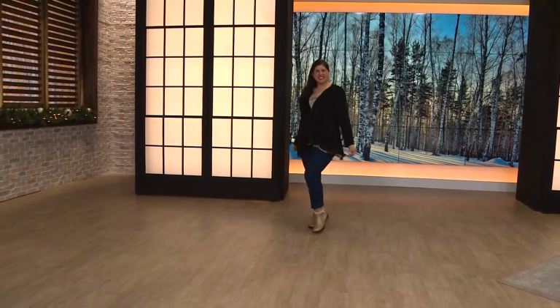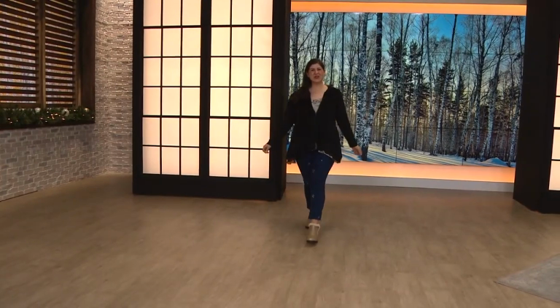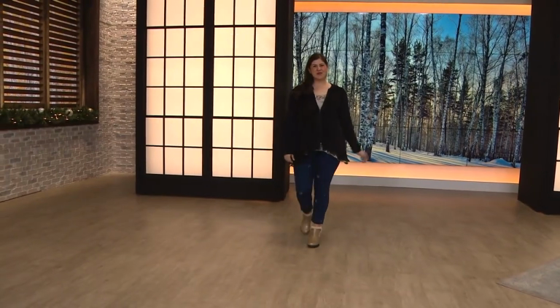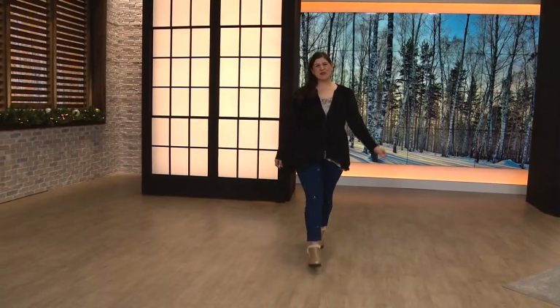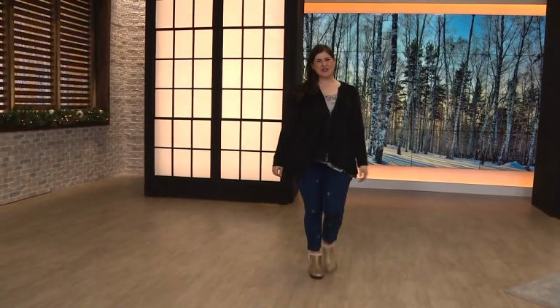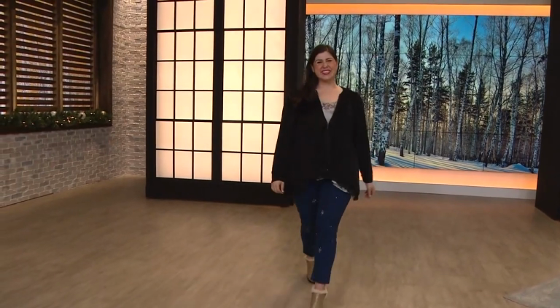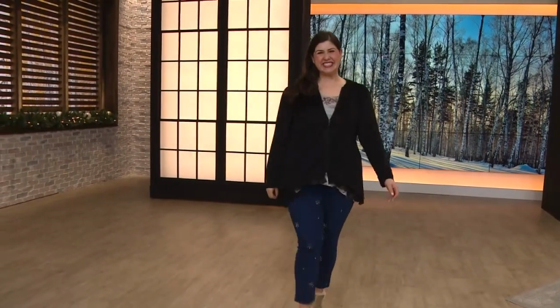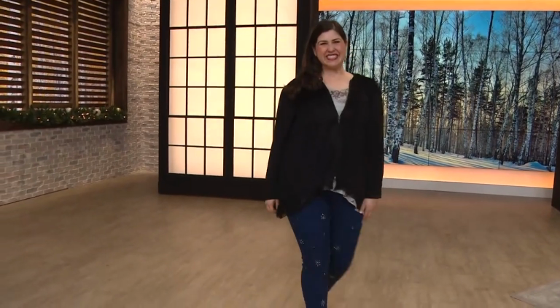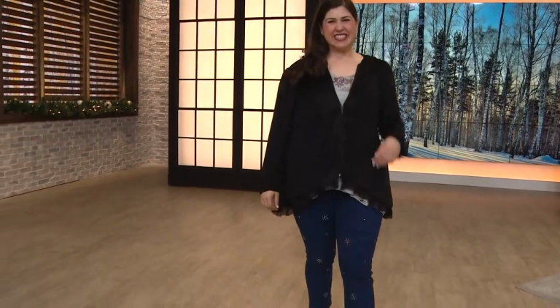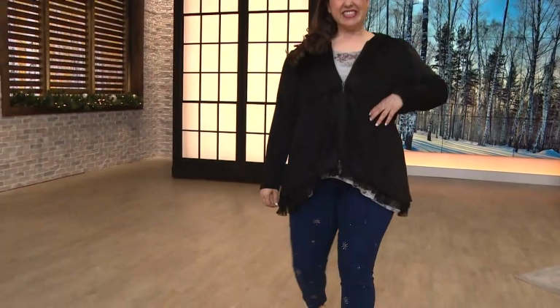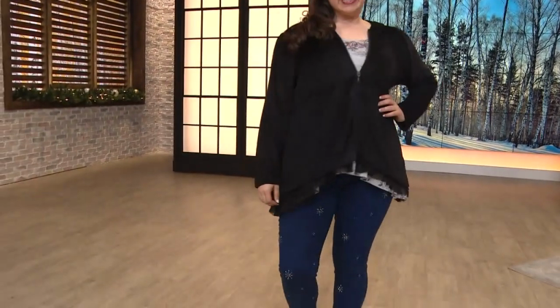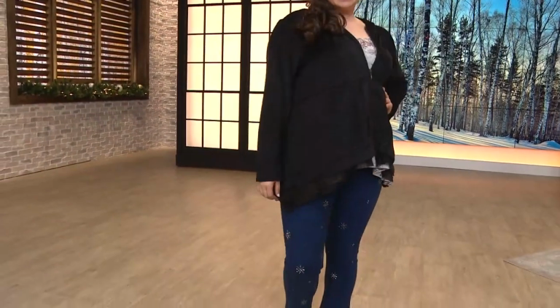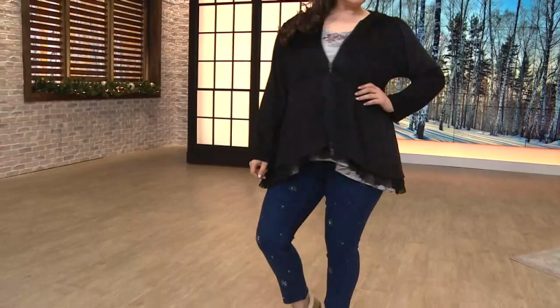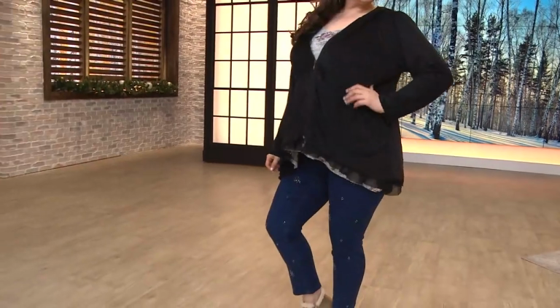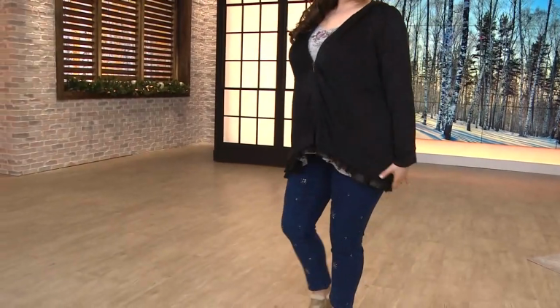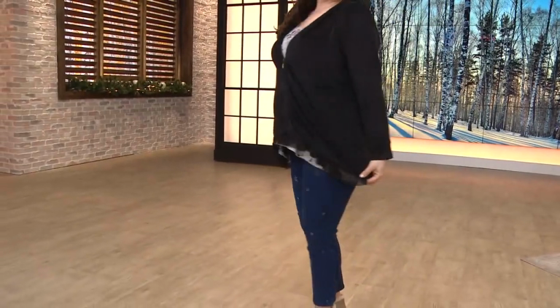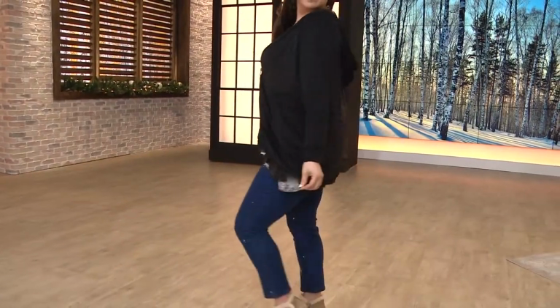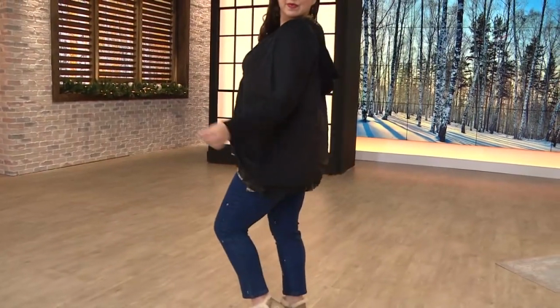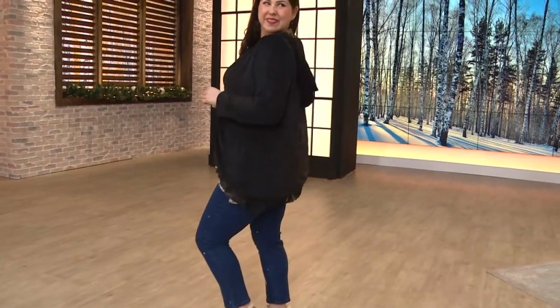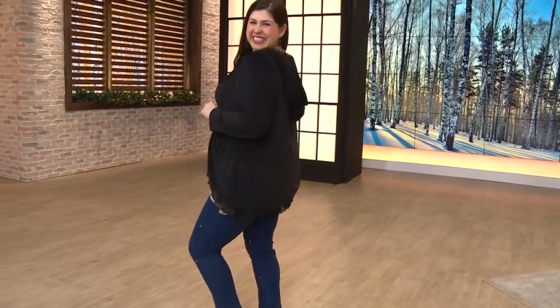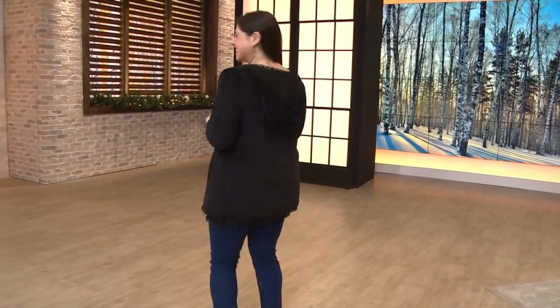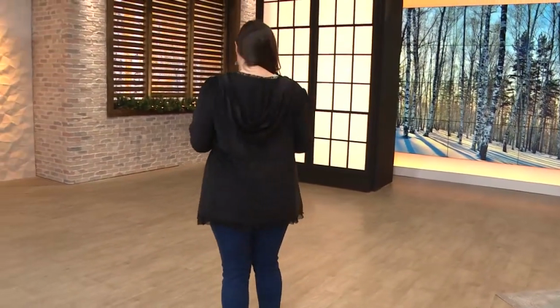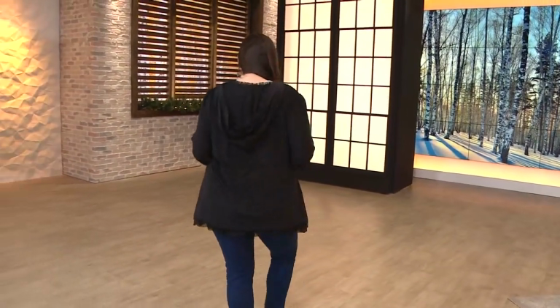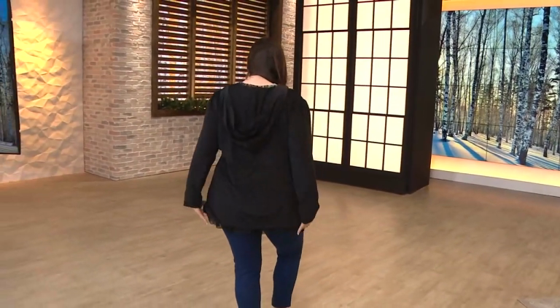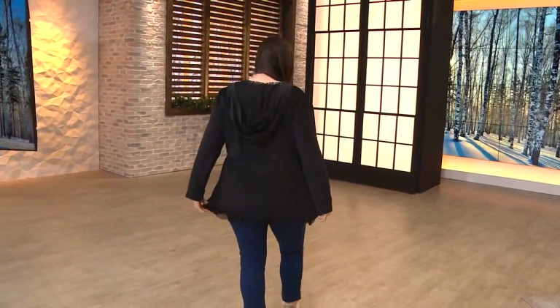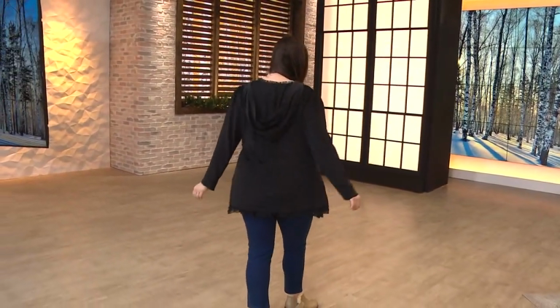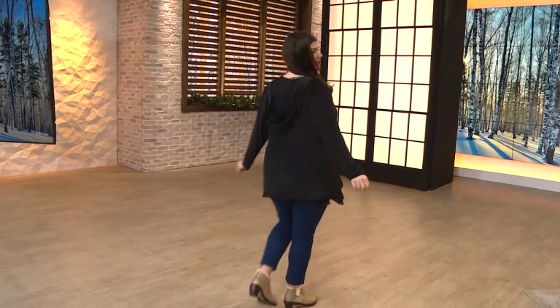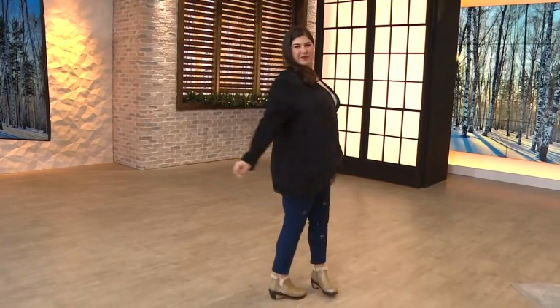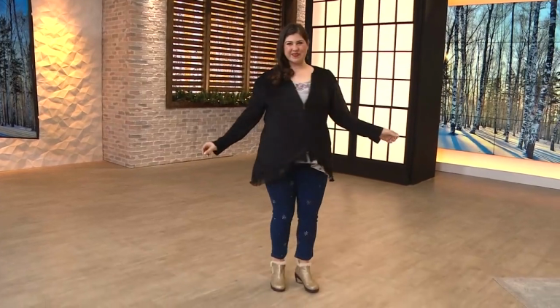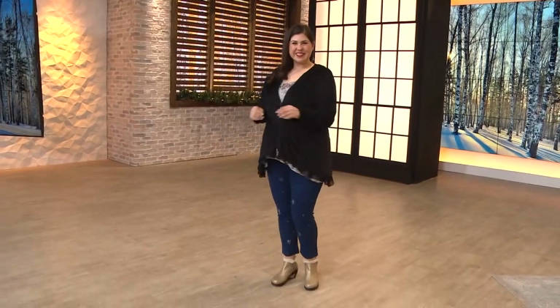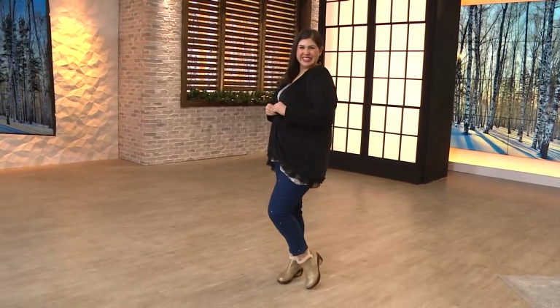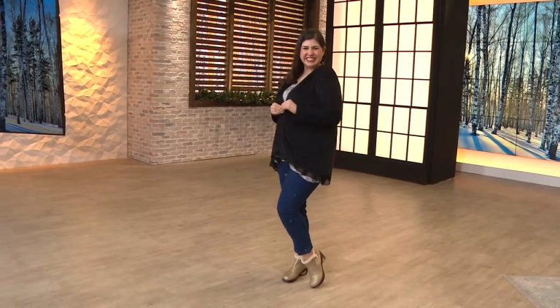And nice stretch. So we're going to get busy. A hoodie. We love a hoodie.